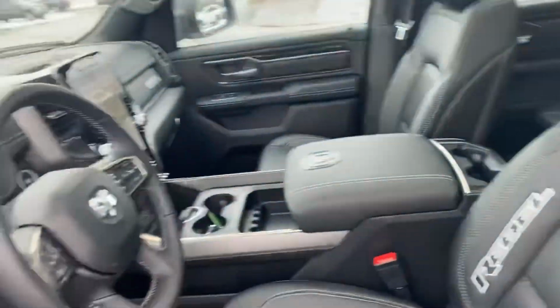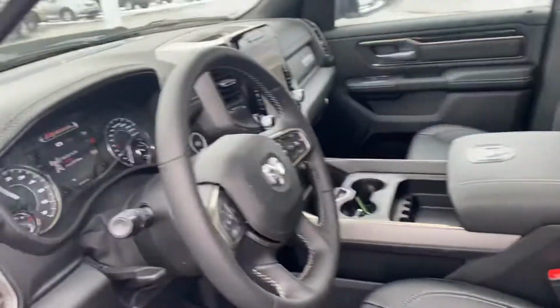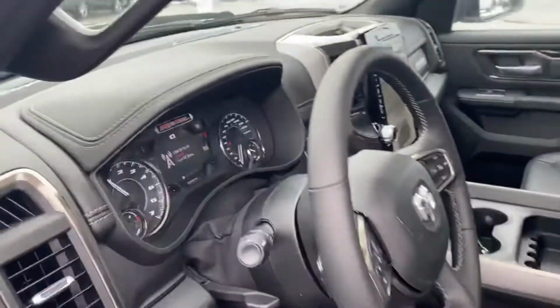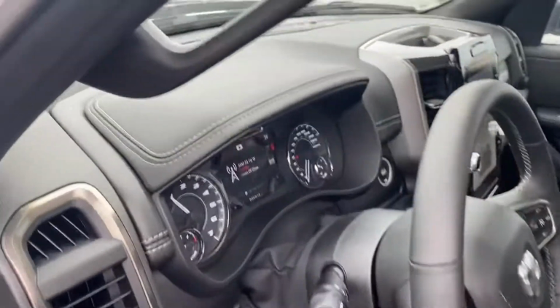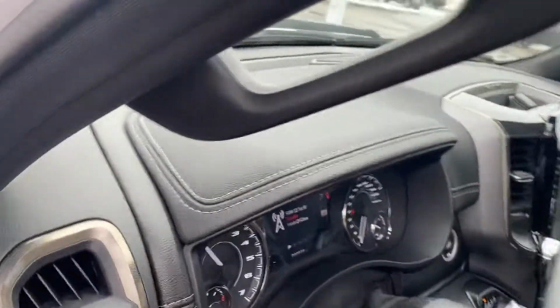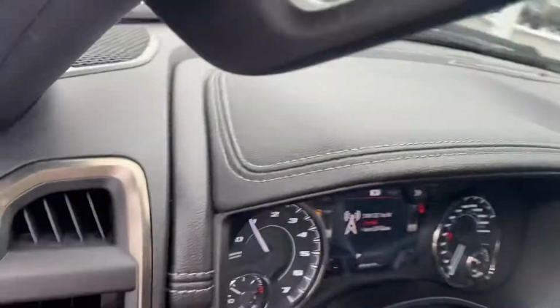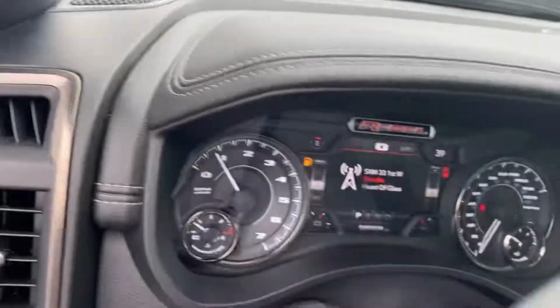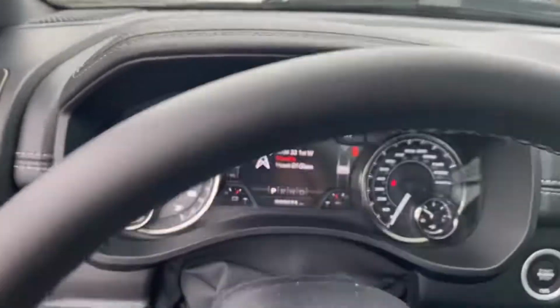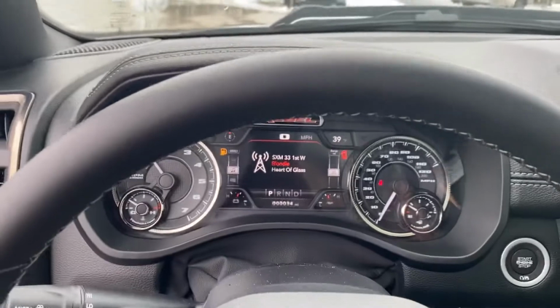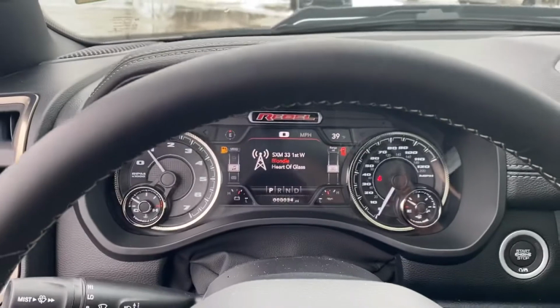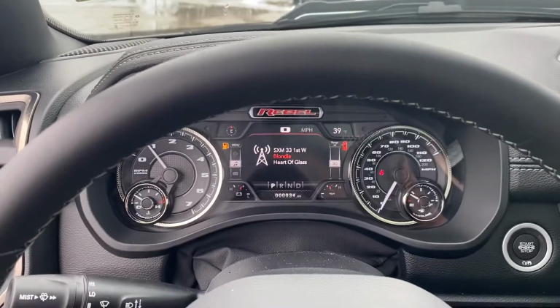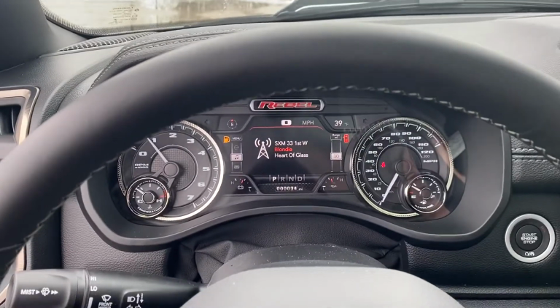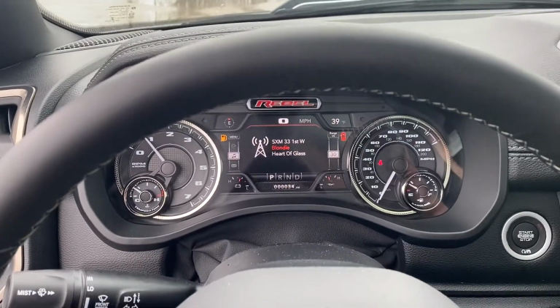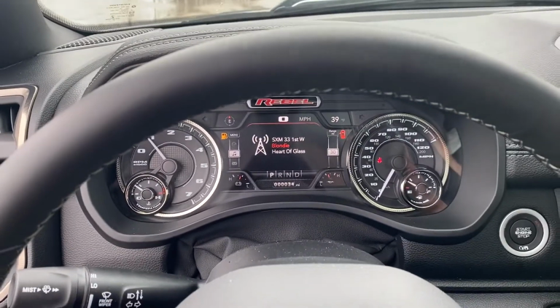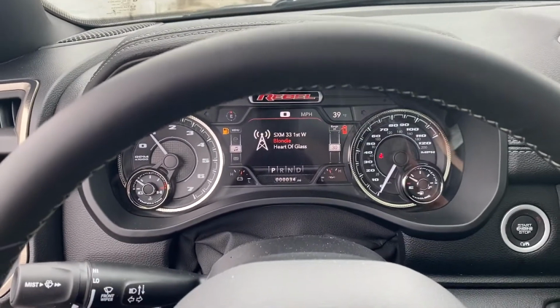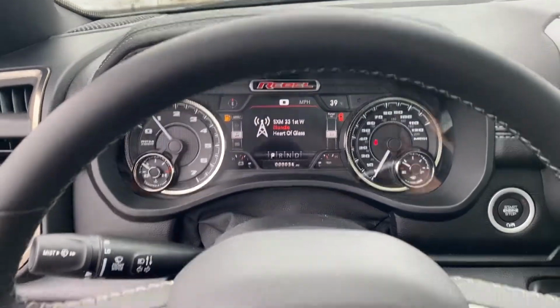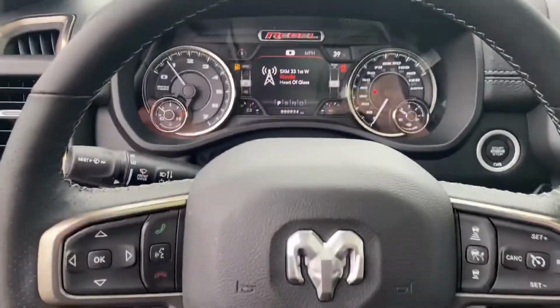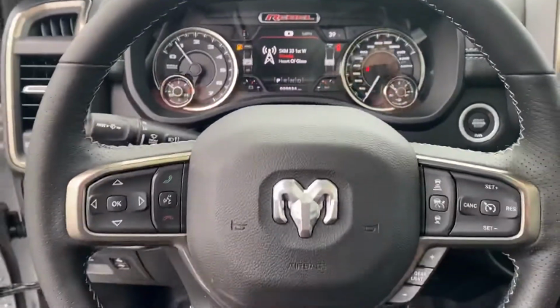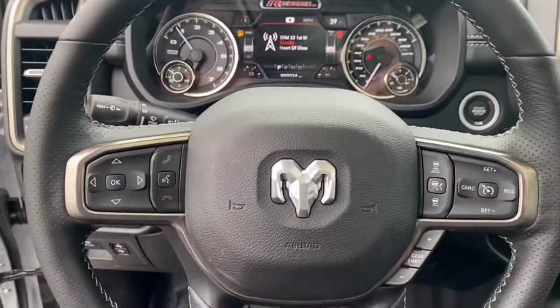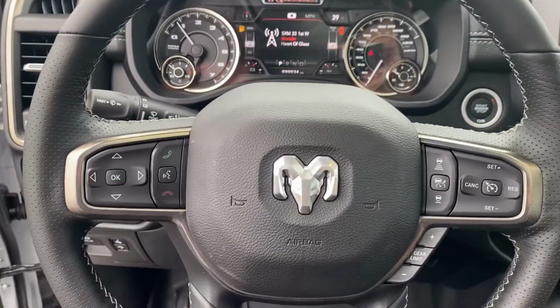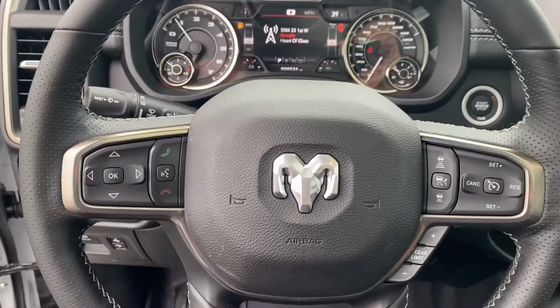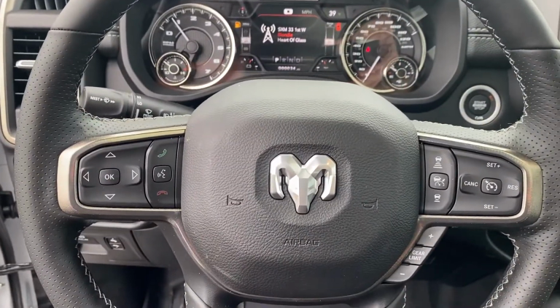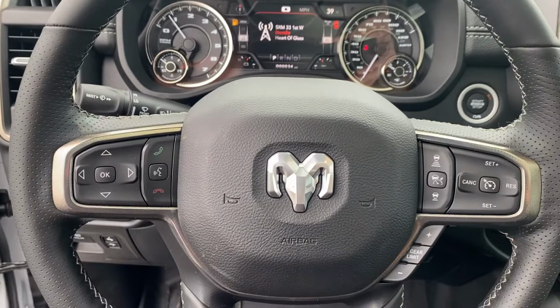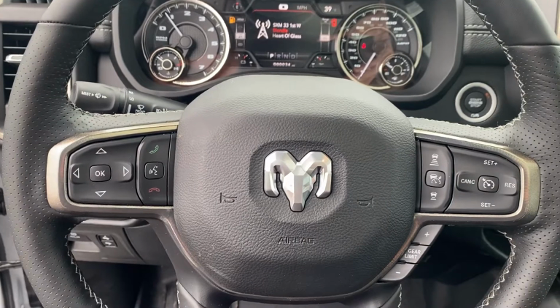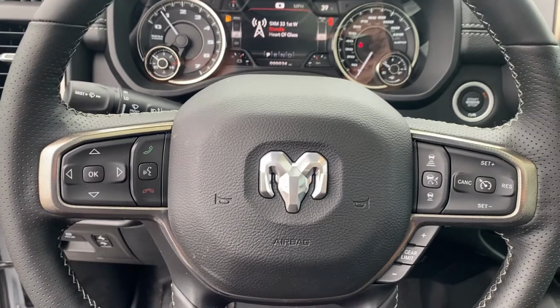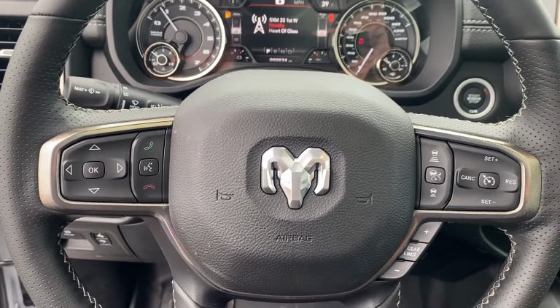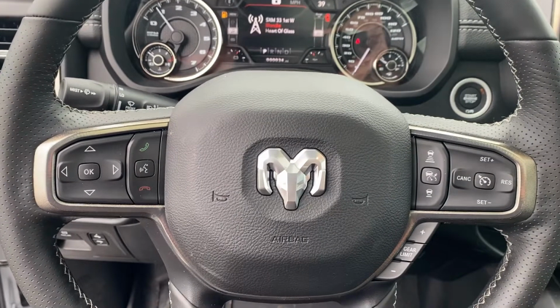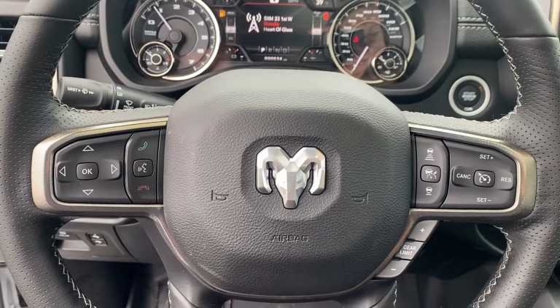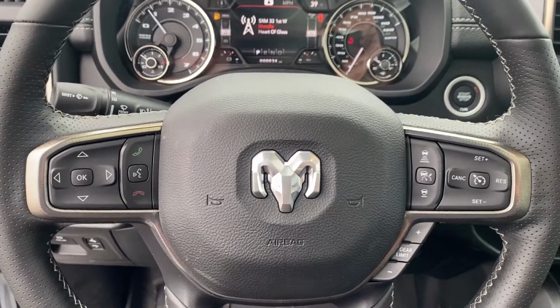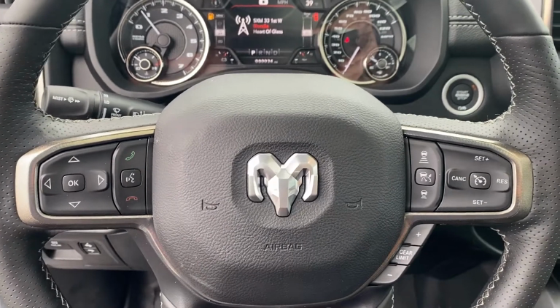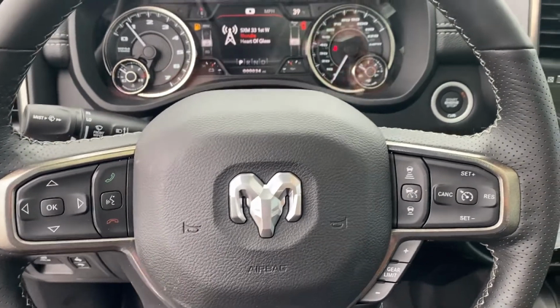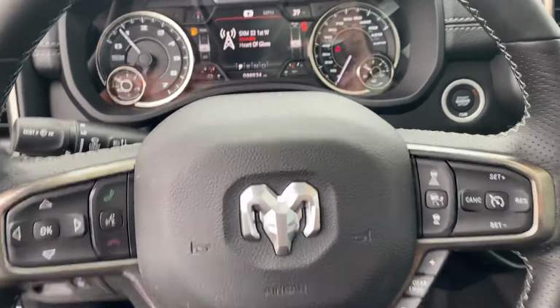Taking a step inside, we have the instrument cluster which is fully customizable, Bluetooth, hands-free calling, voice recognition, cruise control, and adaptive cruise control.